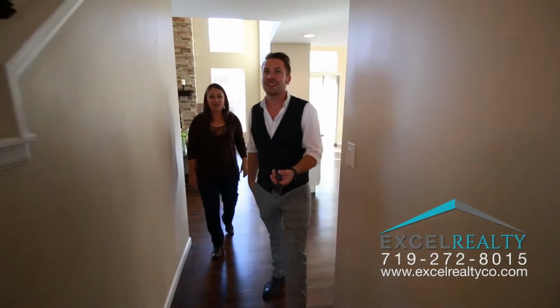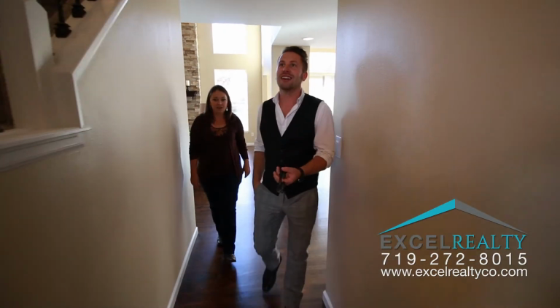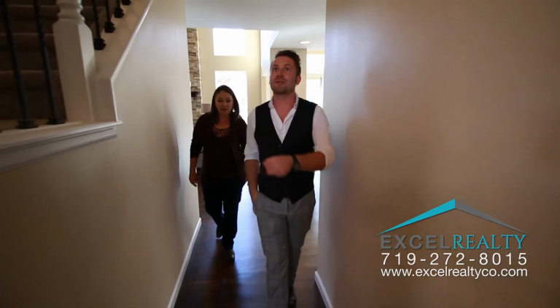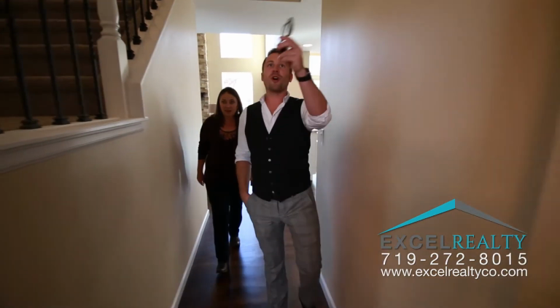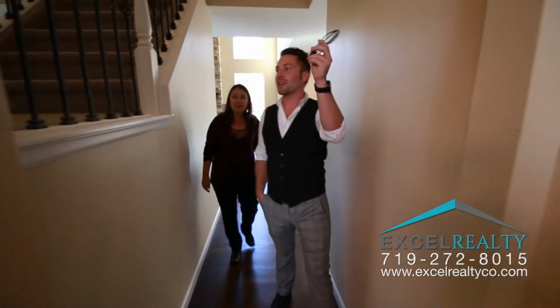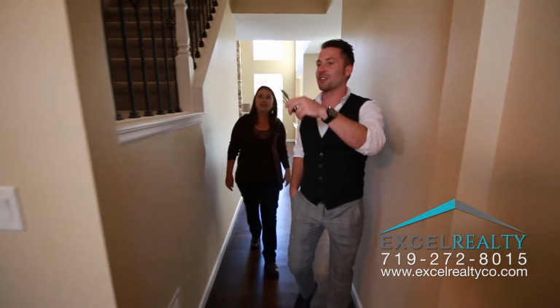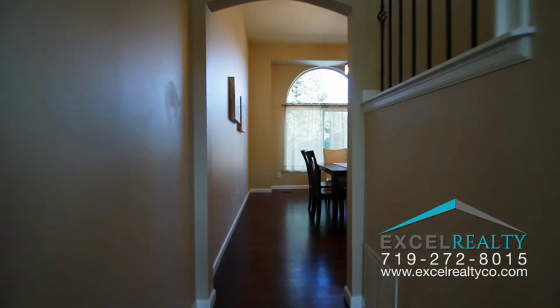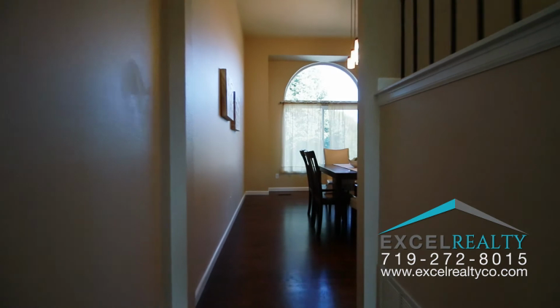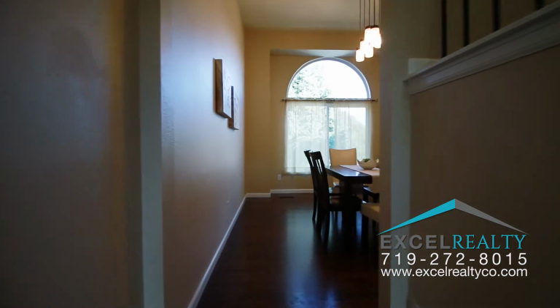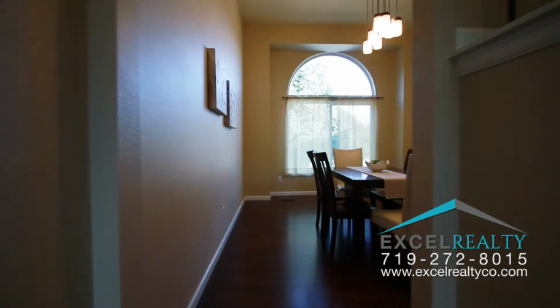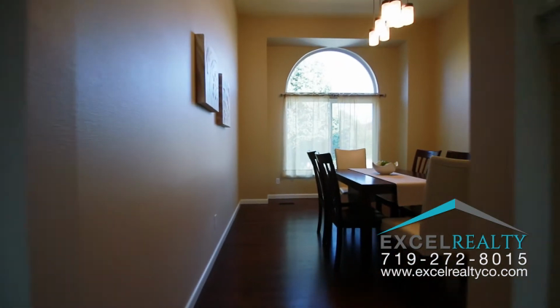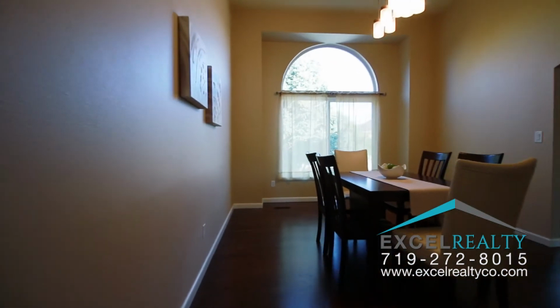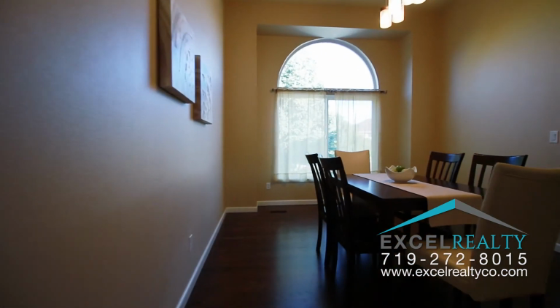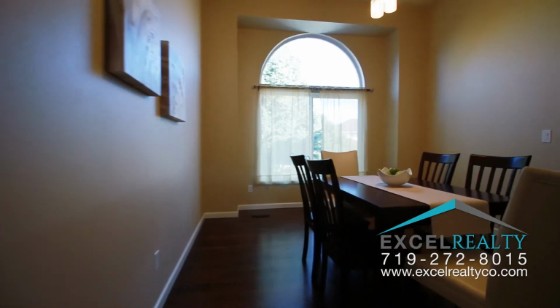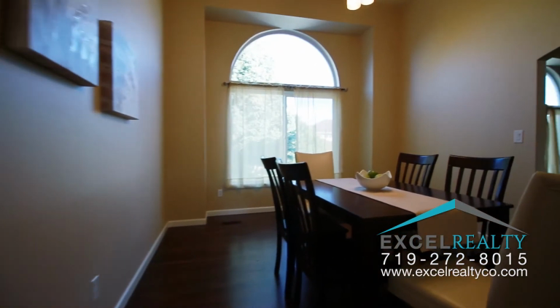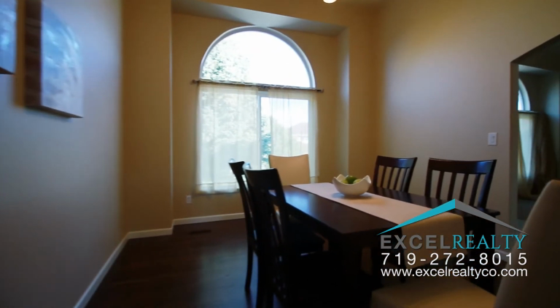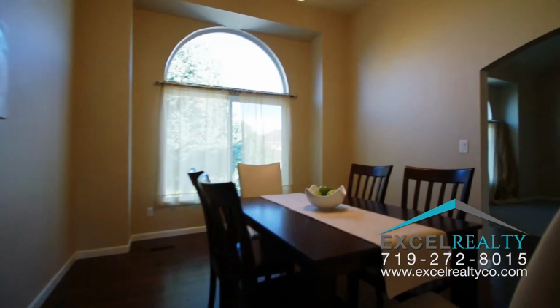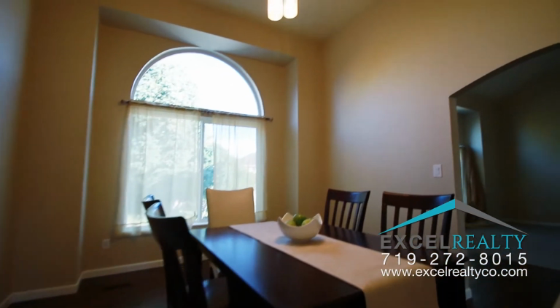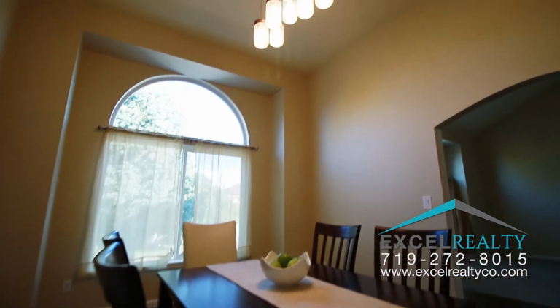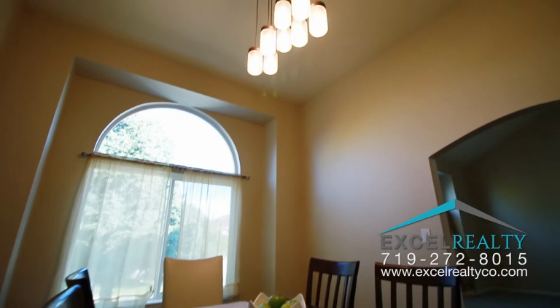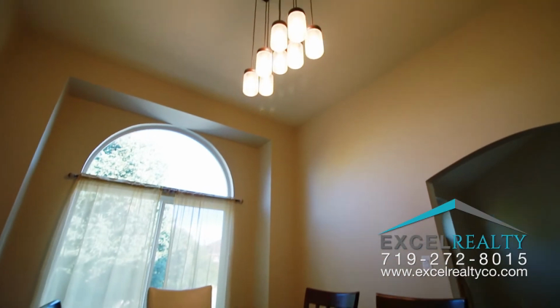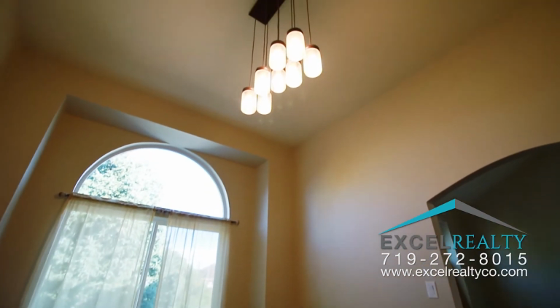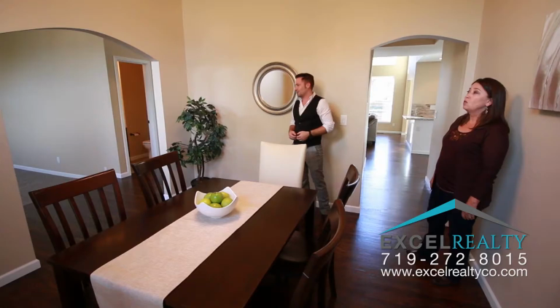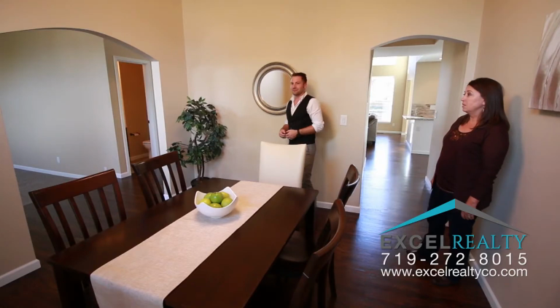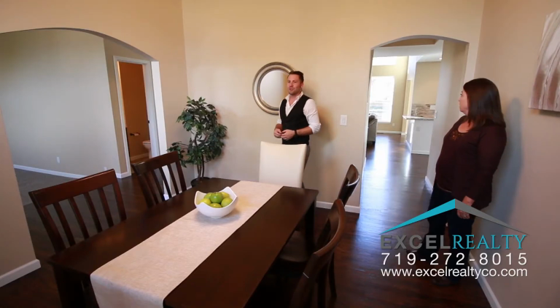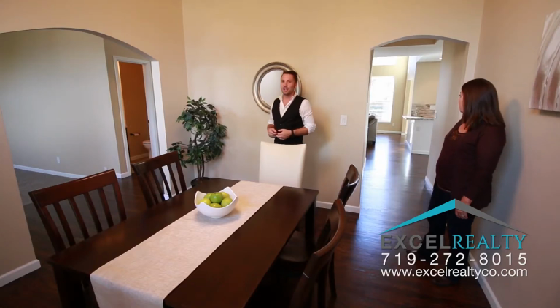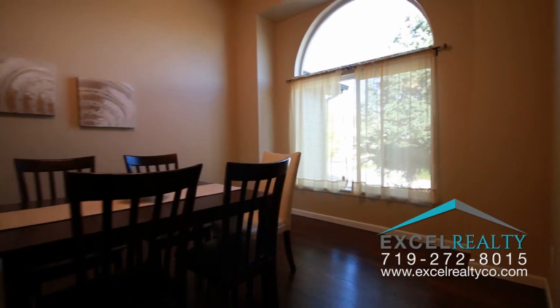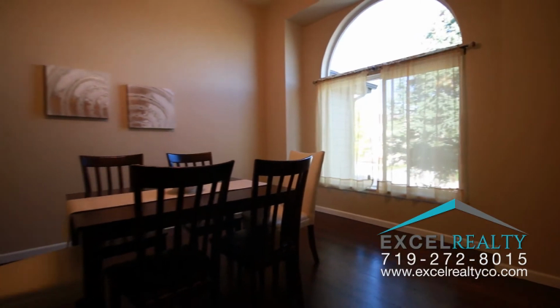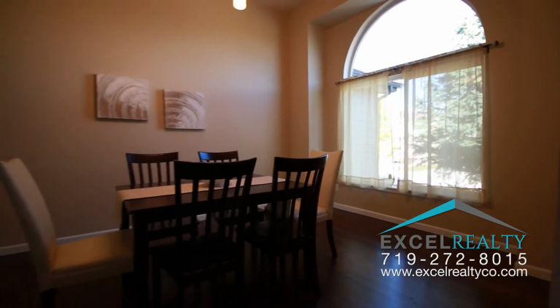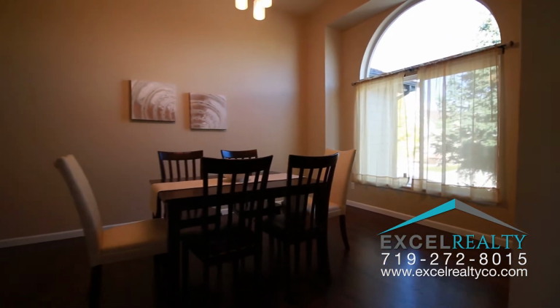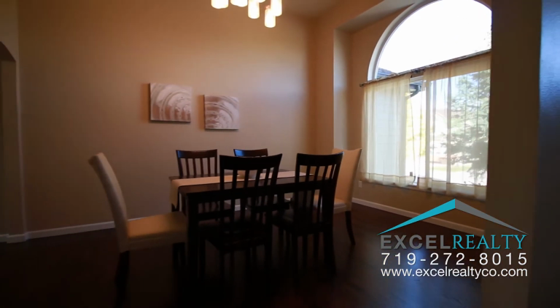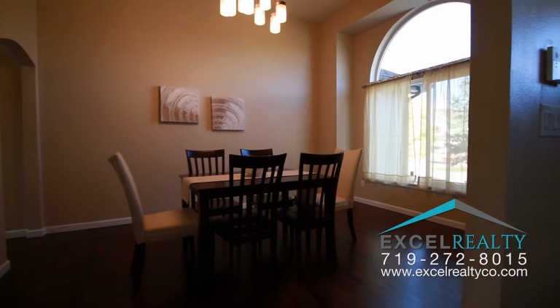Check out the dining room right off the kitchen. We have this archway and then a big arch window — tons of light. I love this custom chandelier. It's gorgeous and really goes with the style of the home.